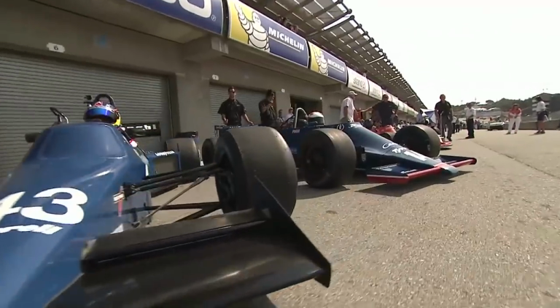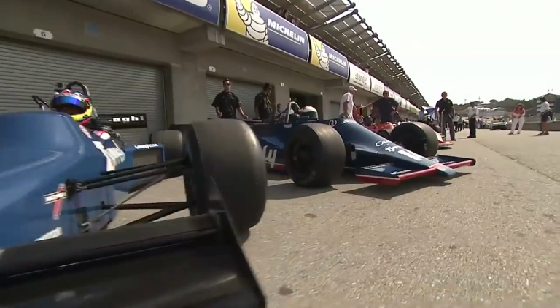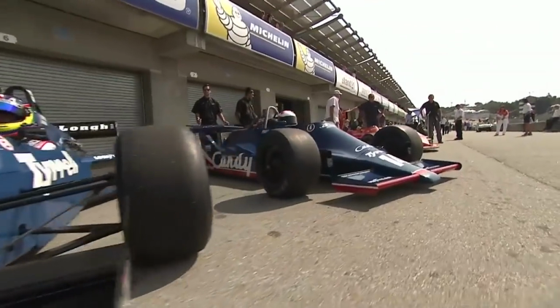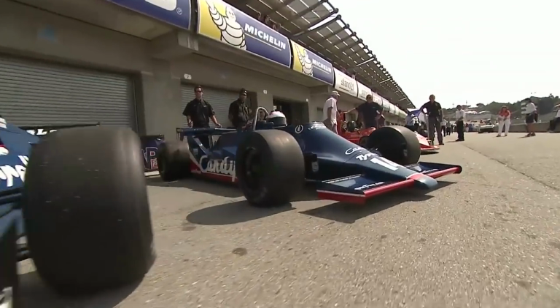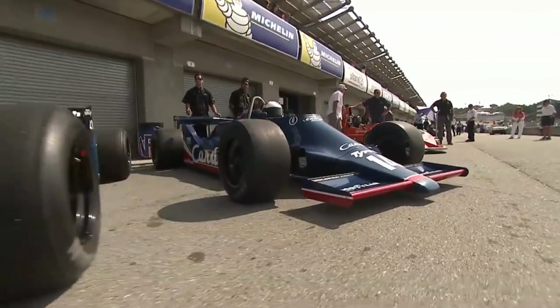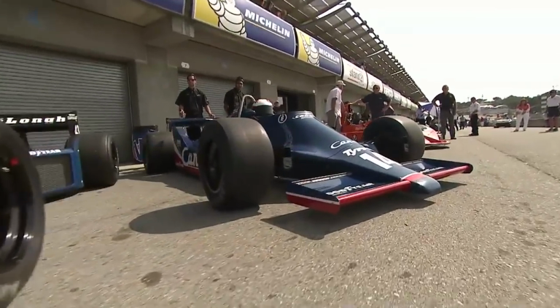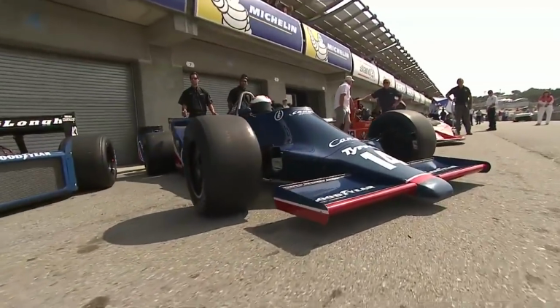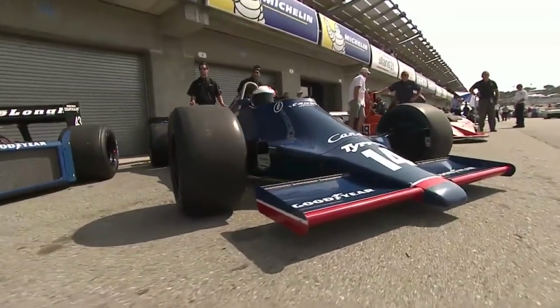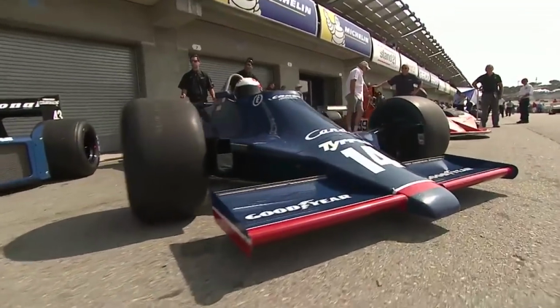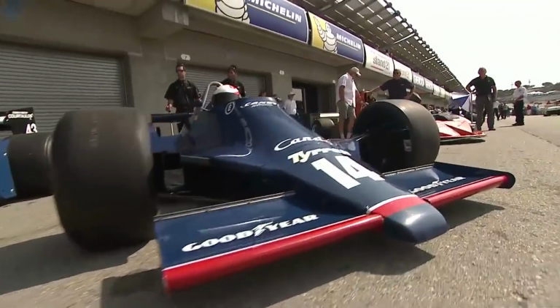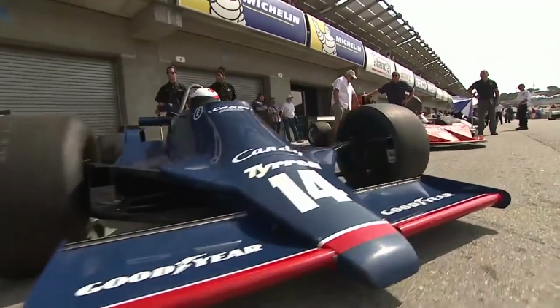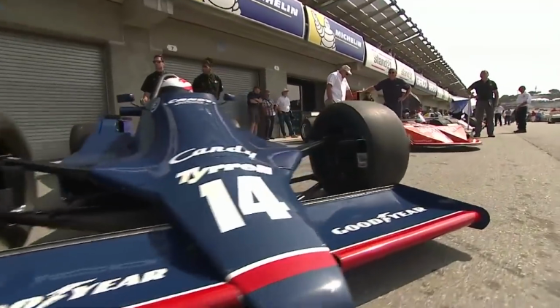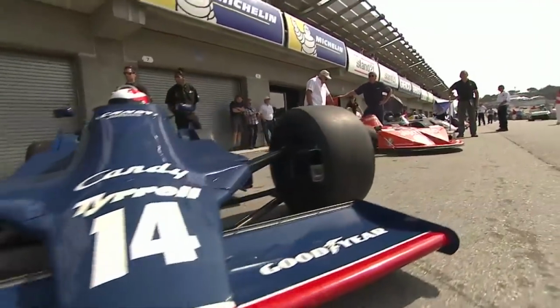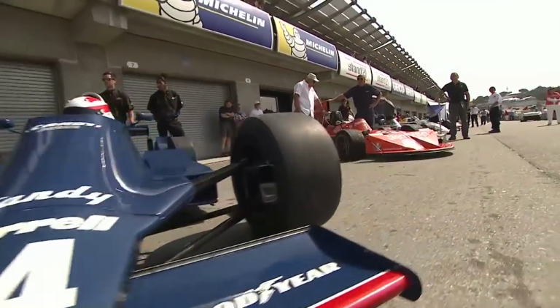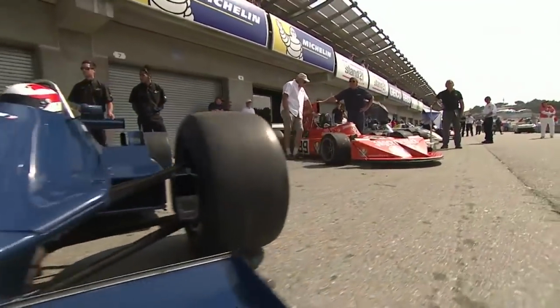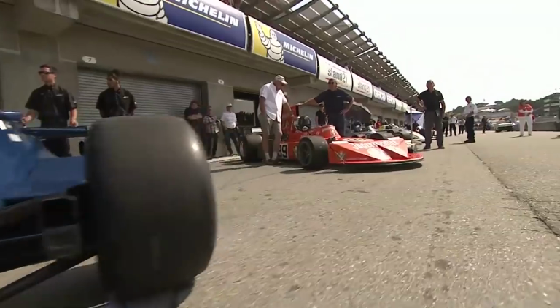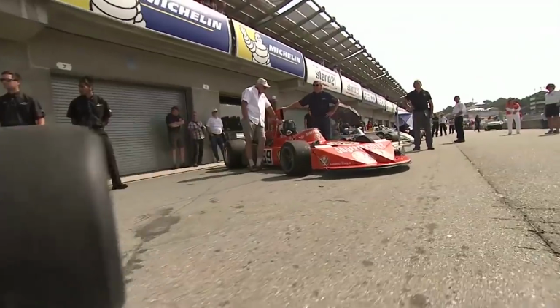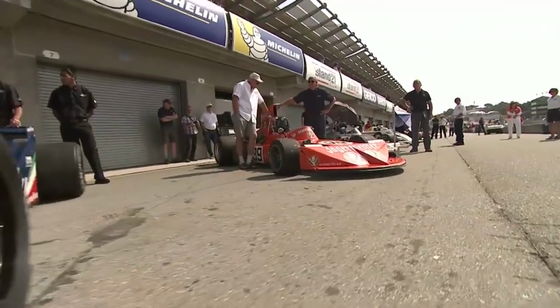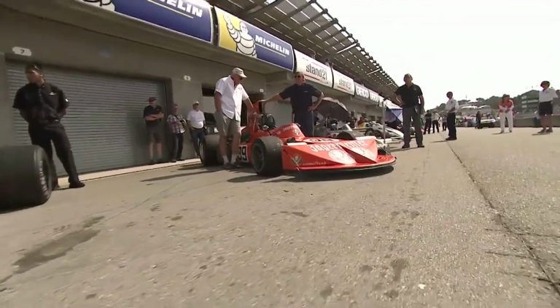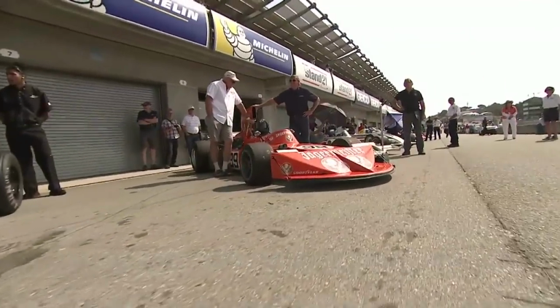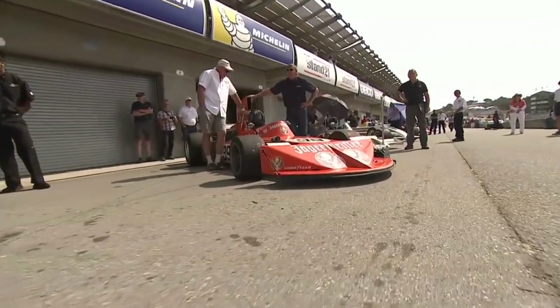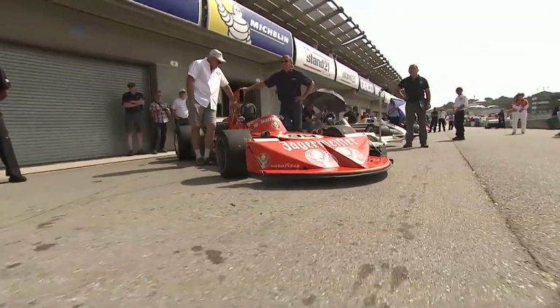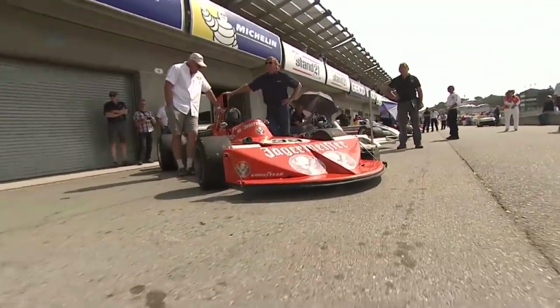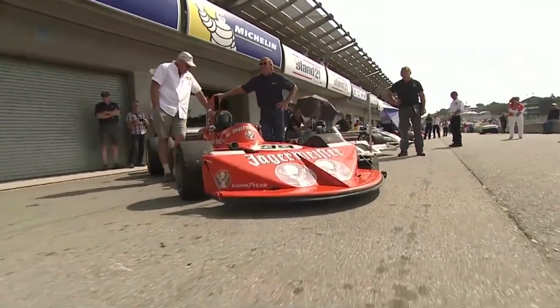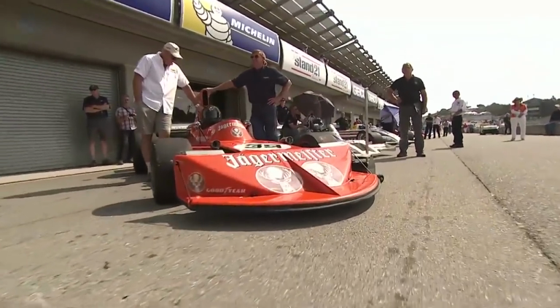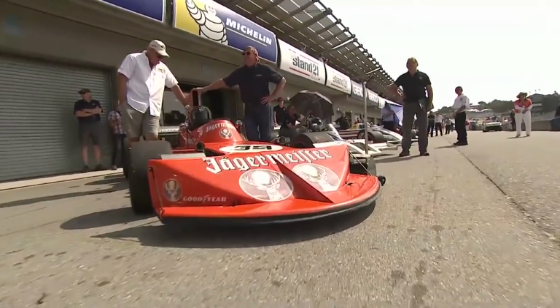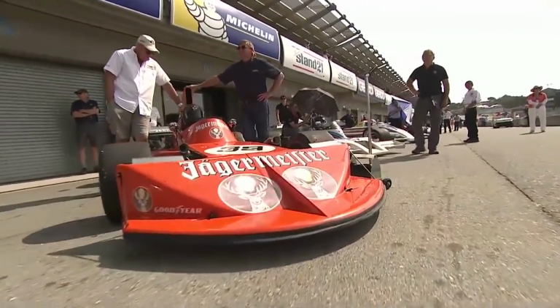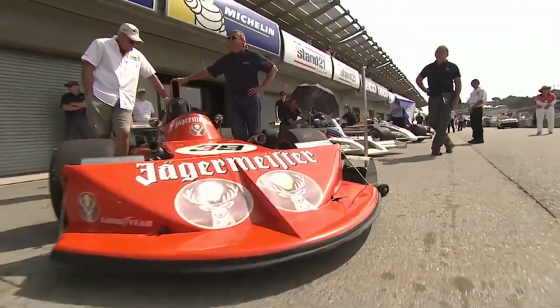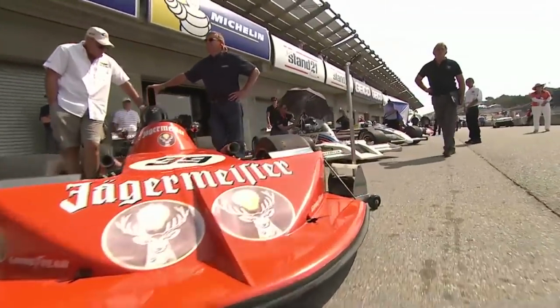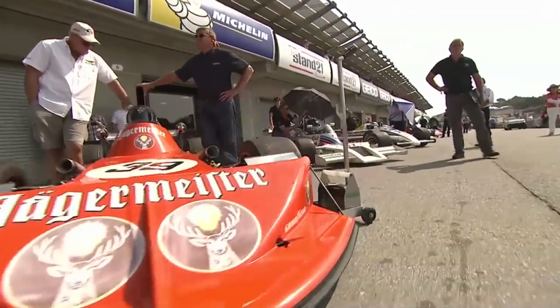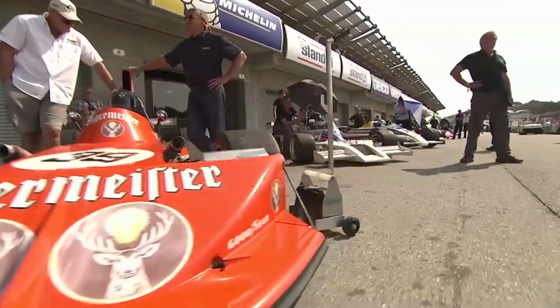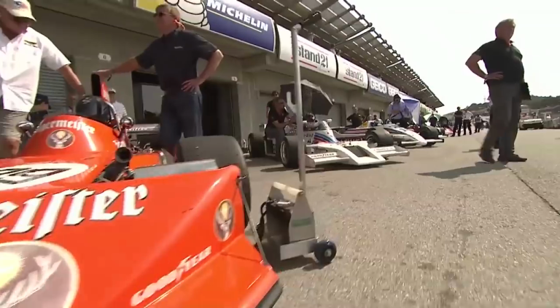This is one of Jones's championship cars from 1980, and I've owned it for many years, raced it successfully for many years. It's like an old shoe now.